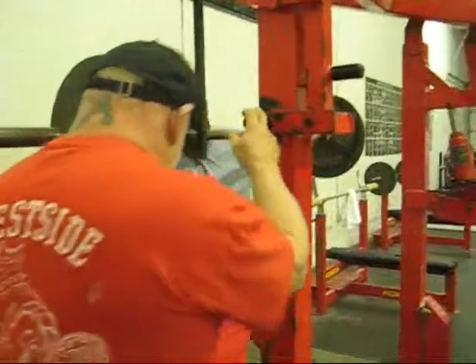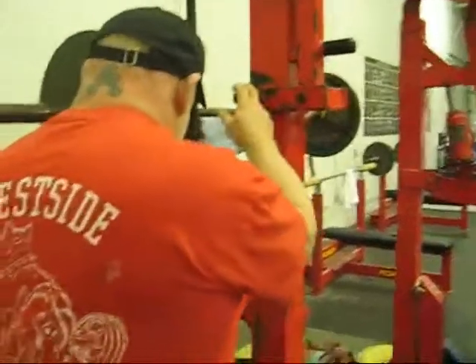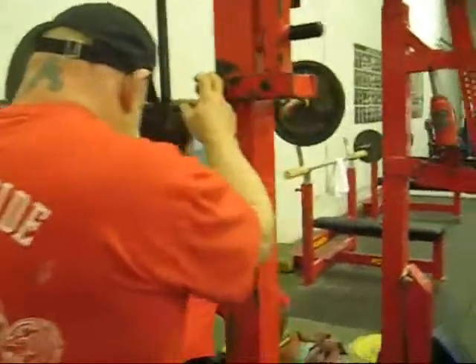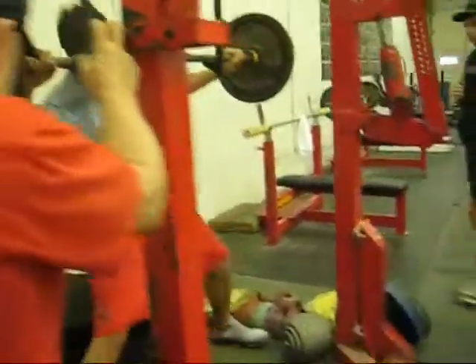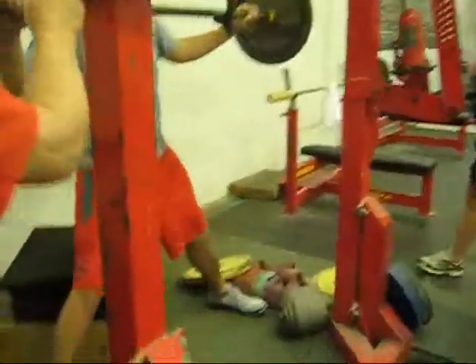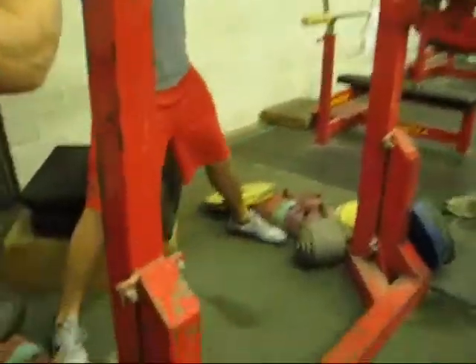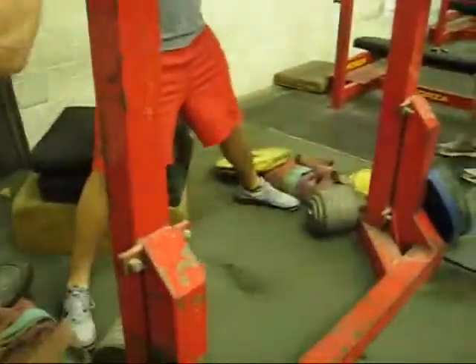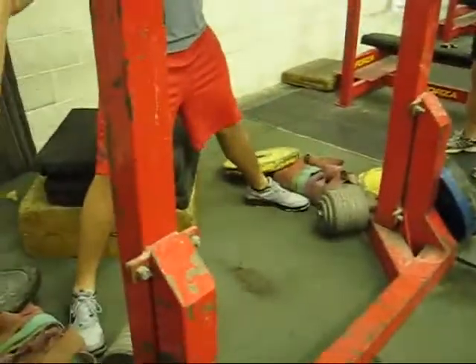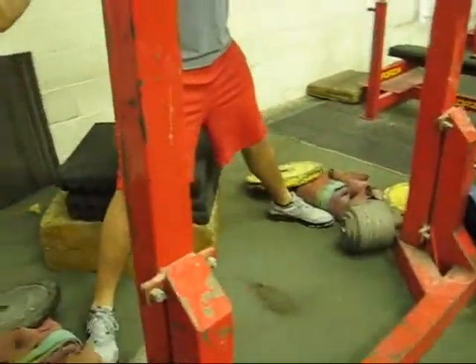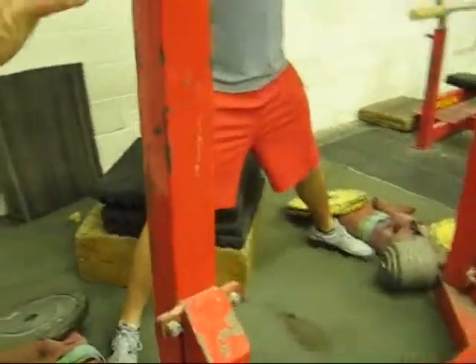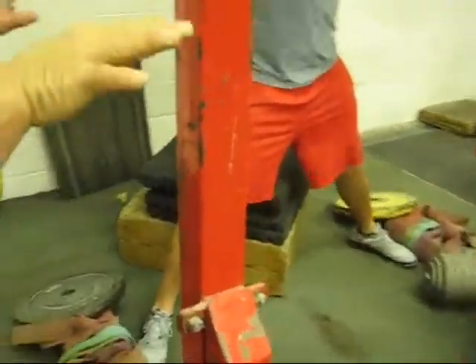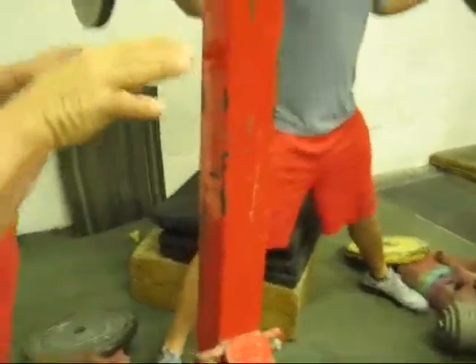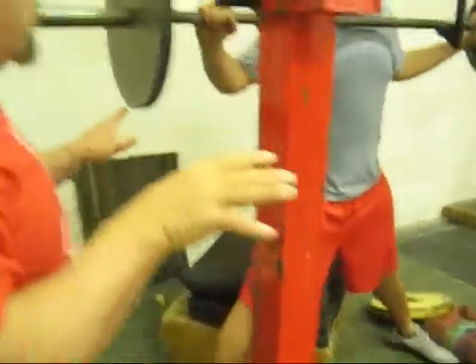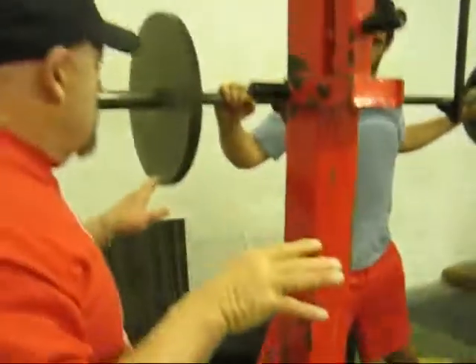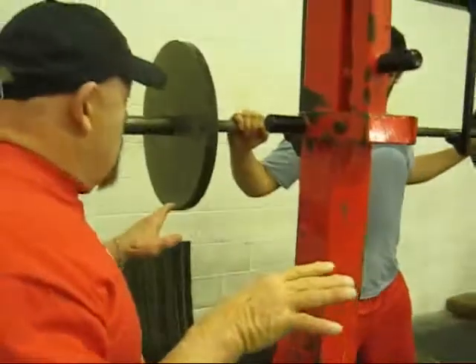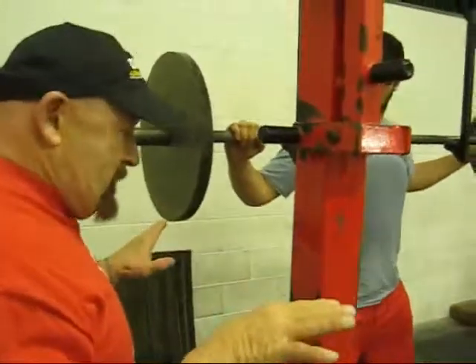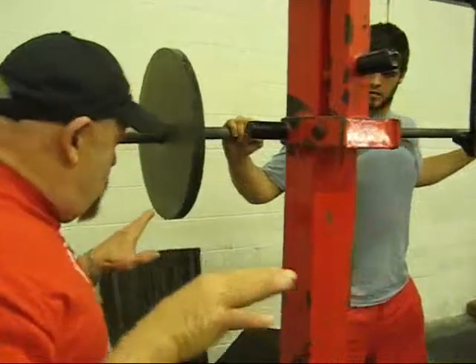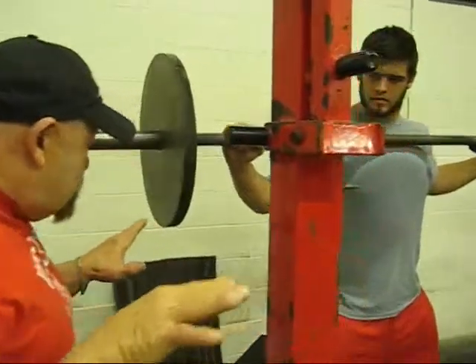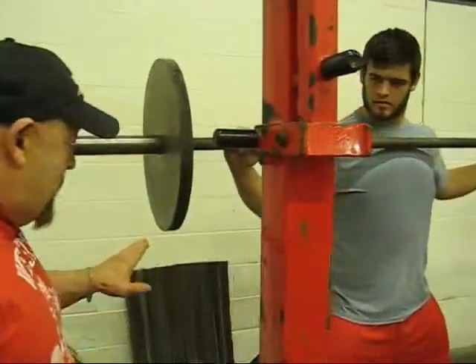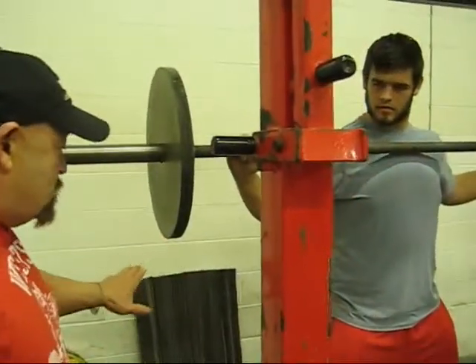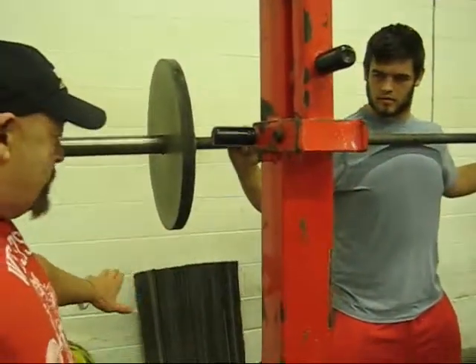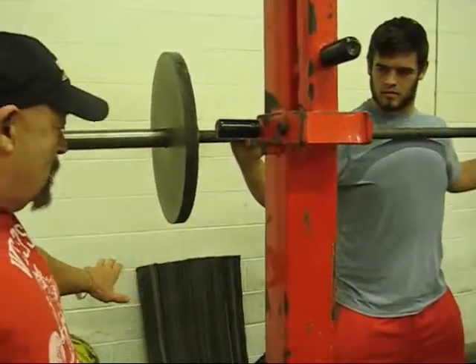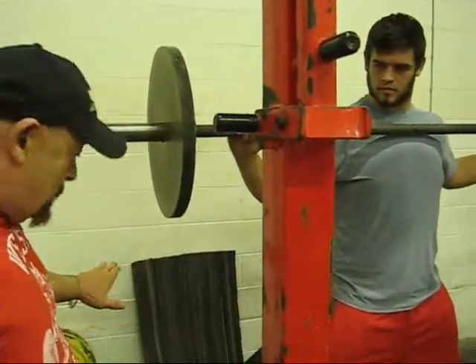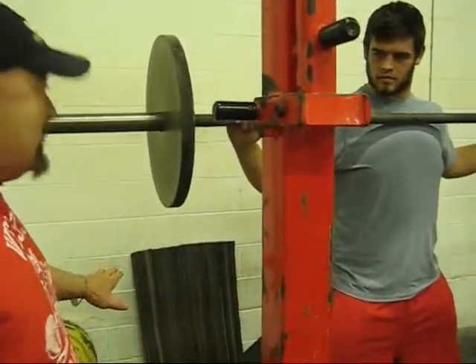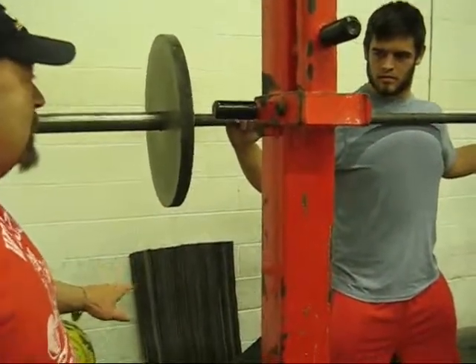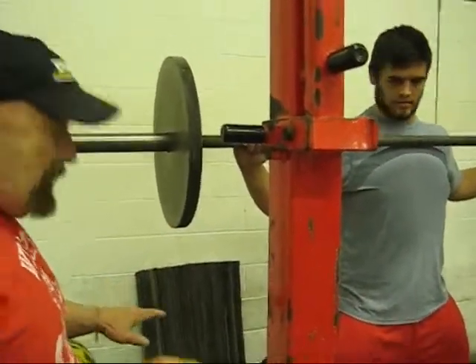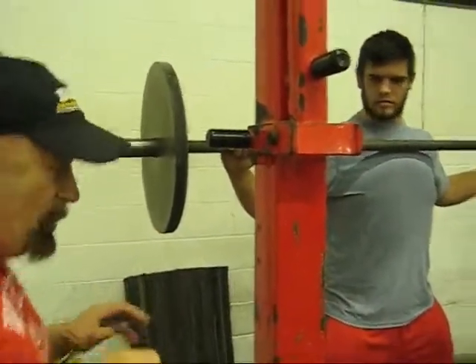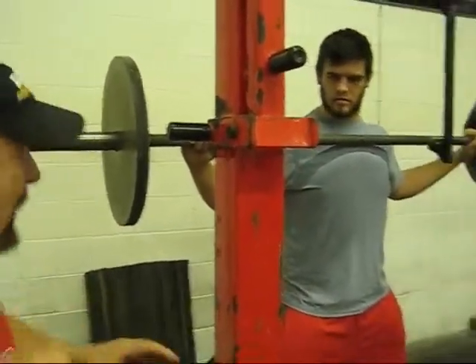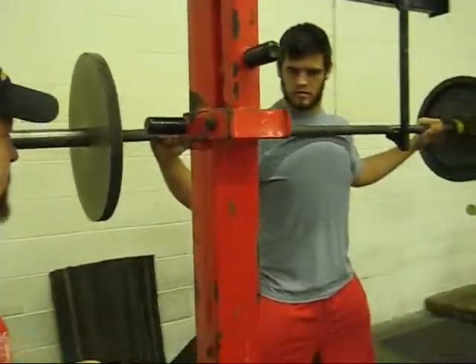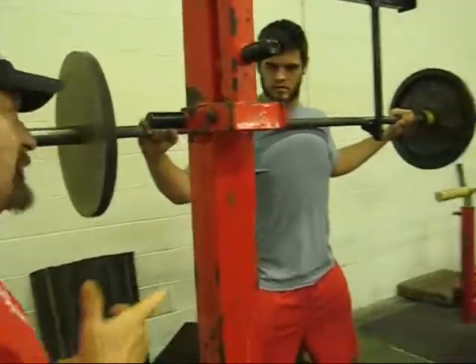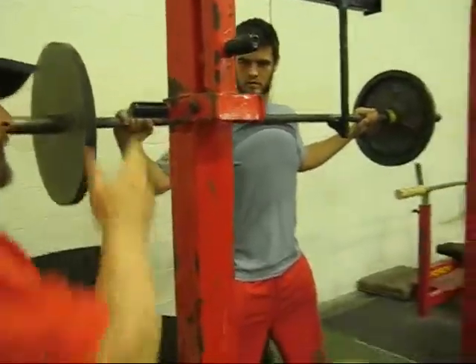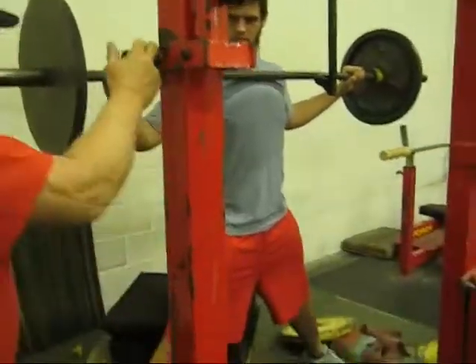Turn your toes out just a little bit. Remember — butt back, knees out. Sit back, drive apart on the way, drive out again. And you won't believe the lateral speed you develop by doing this.